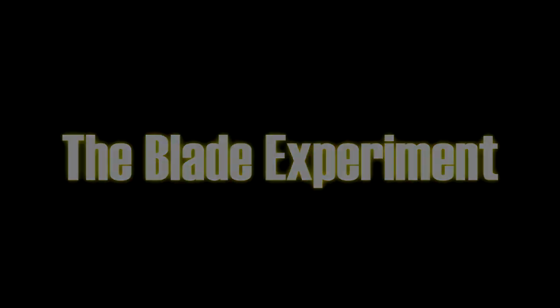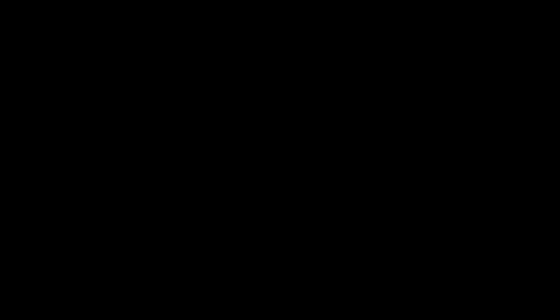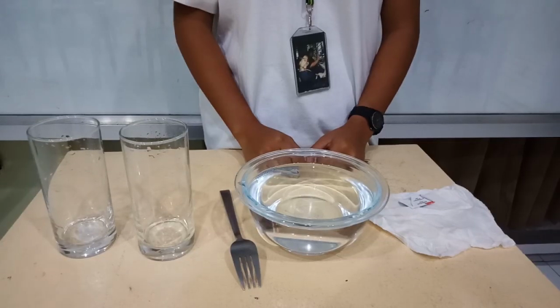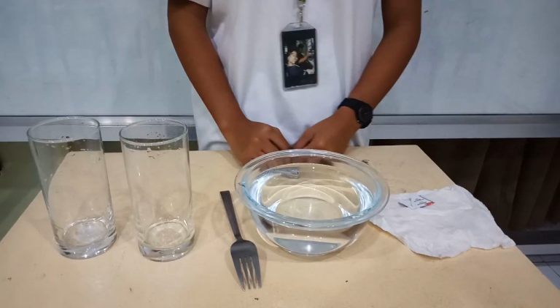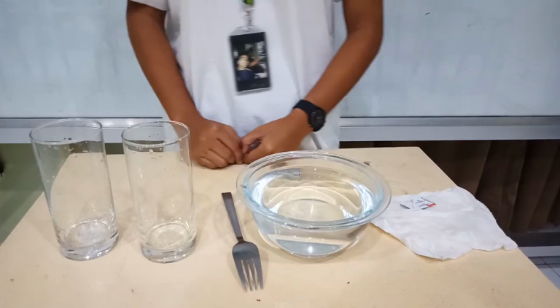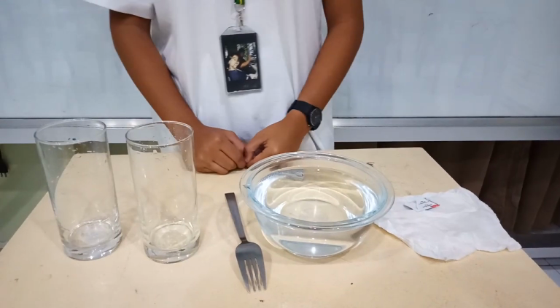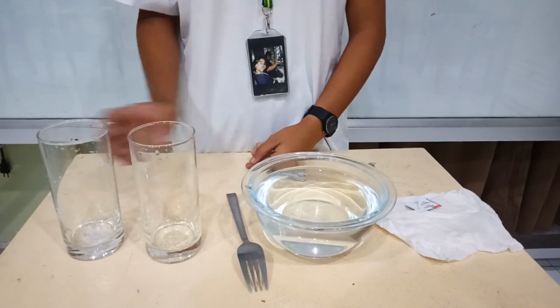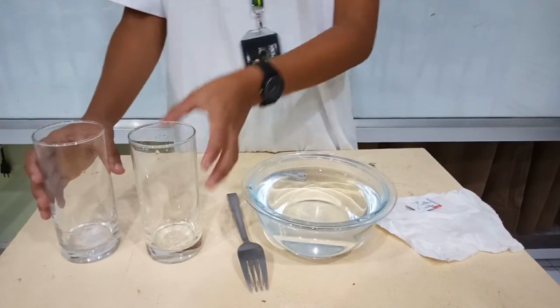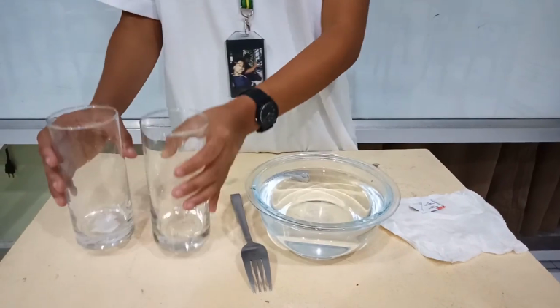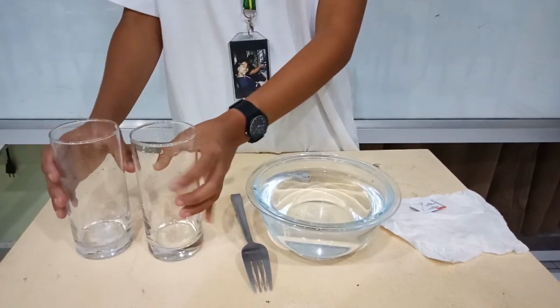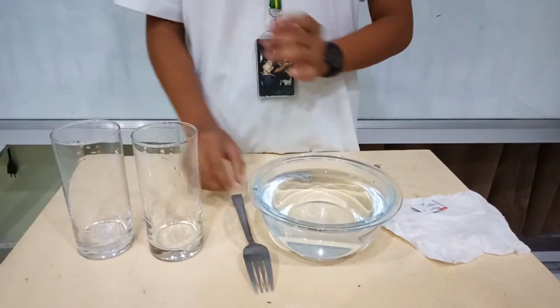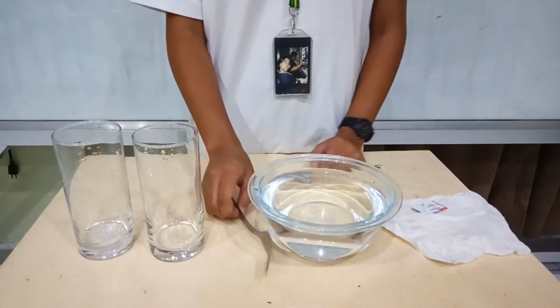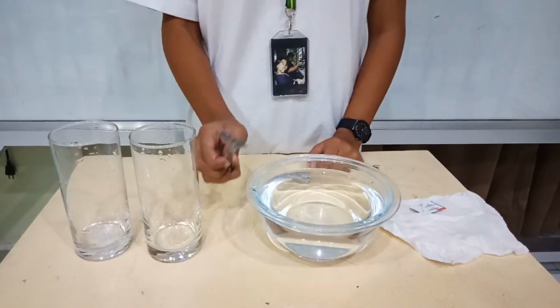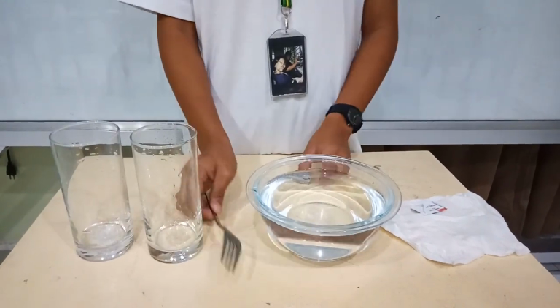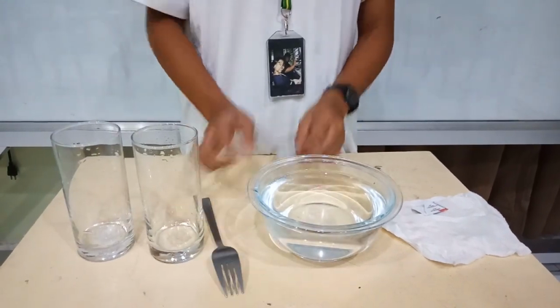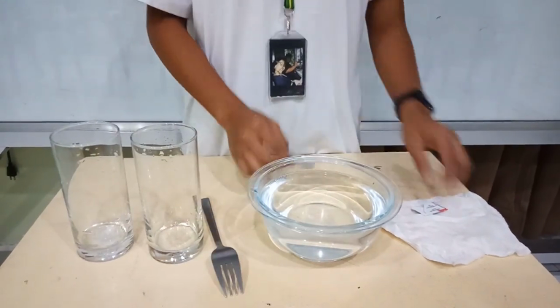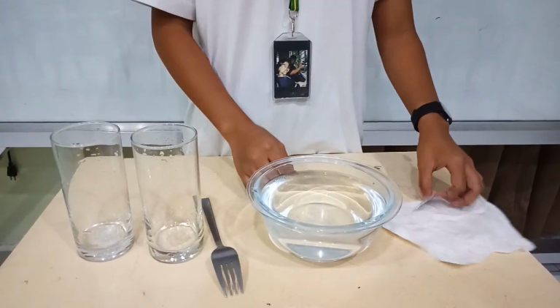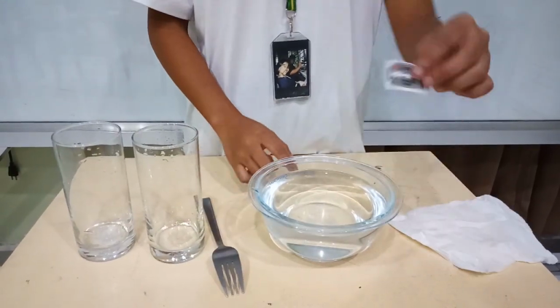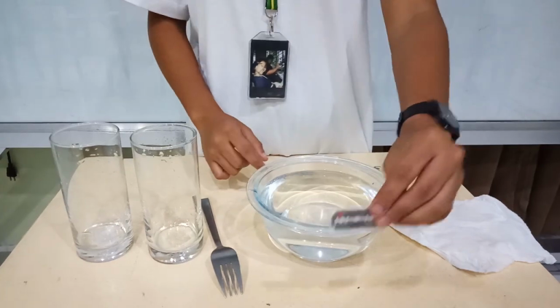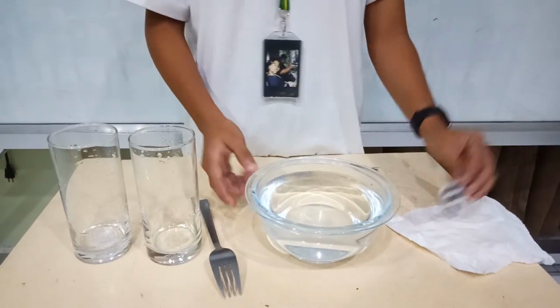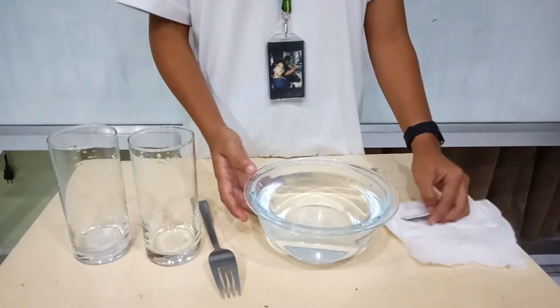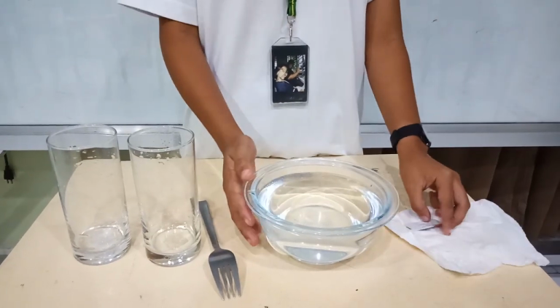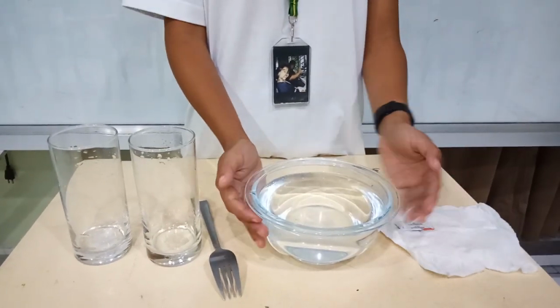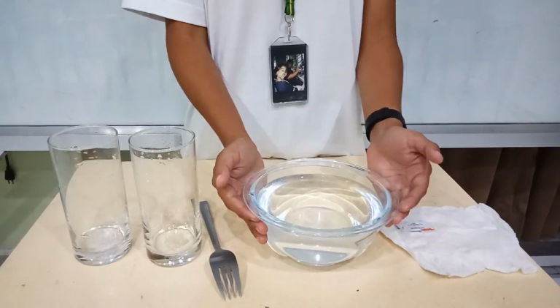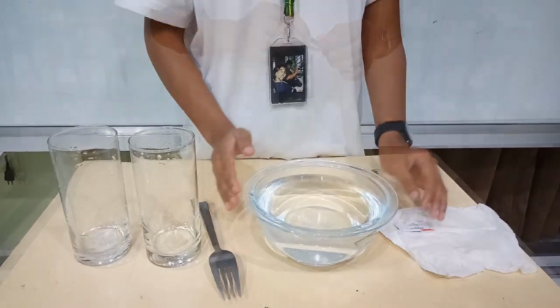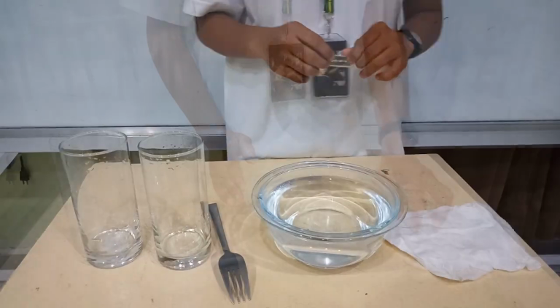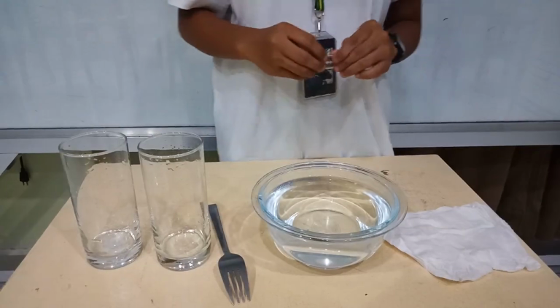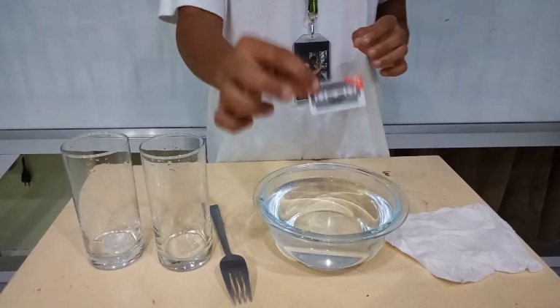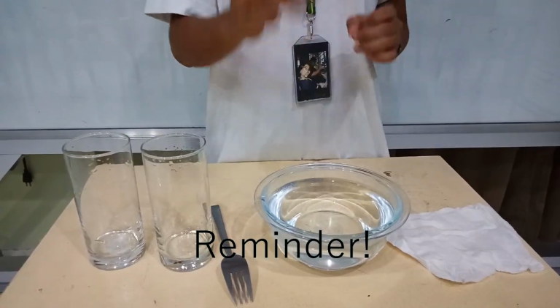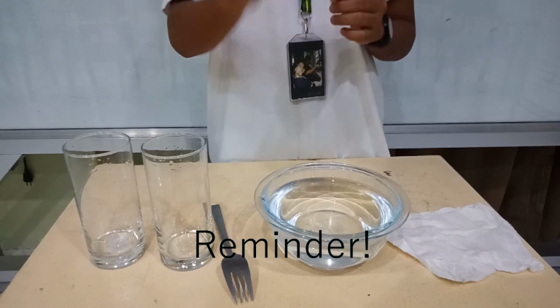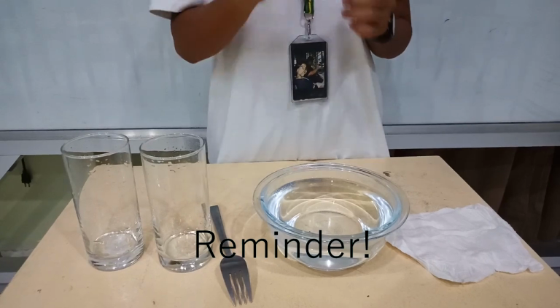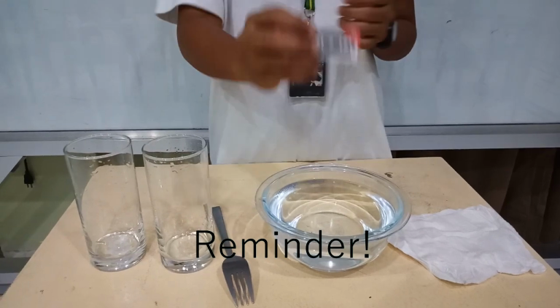What we really needed in our experiment is water, a fork, and a plate, and a bowl.